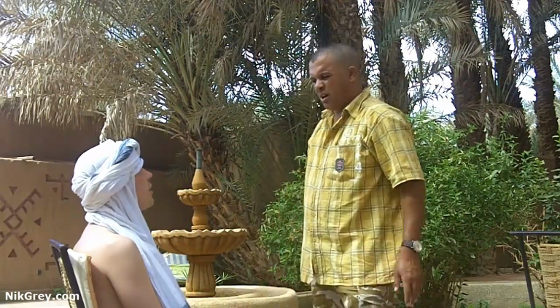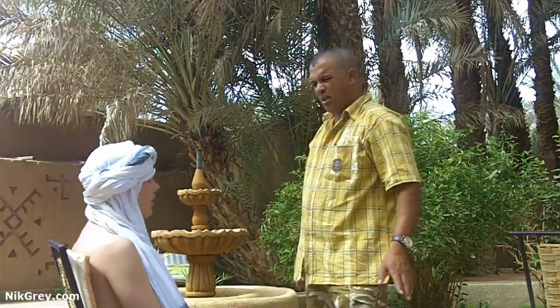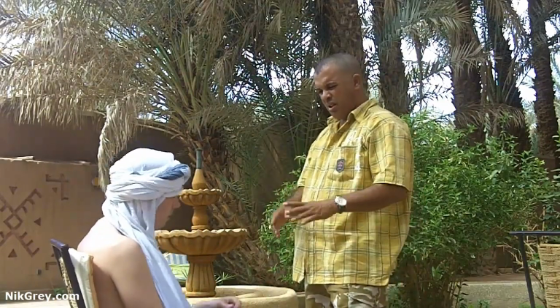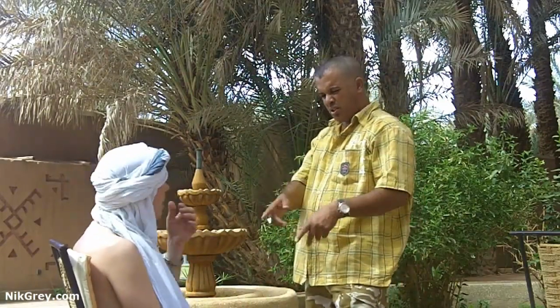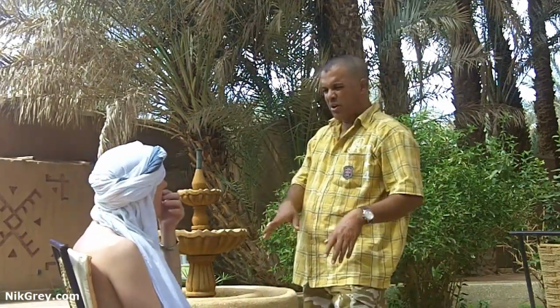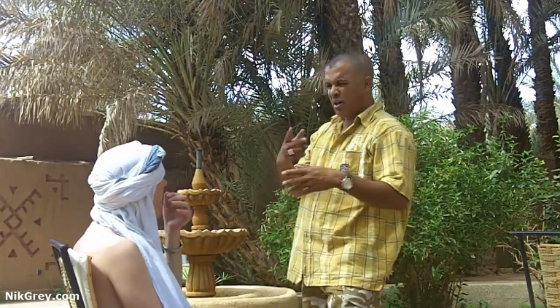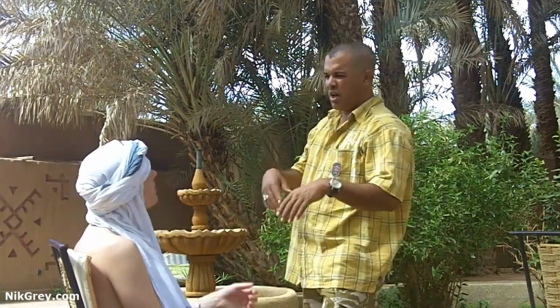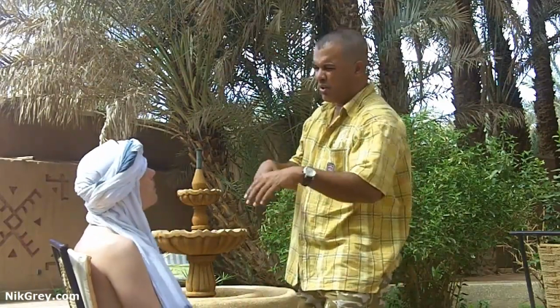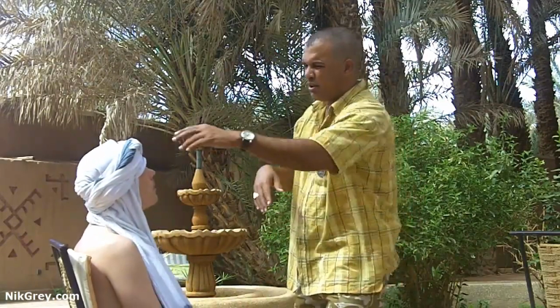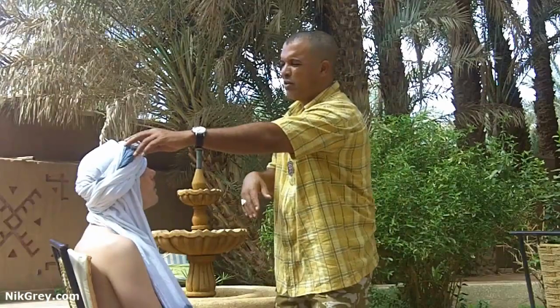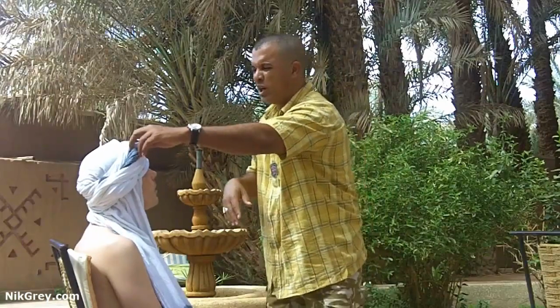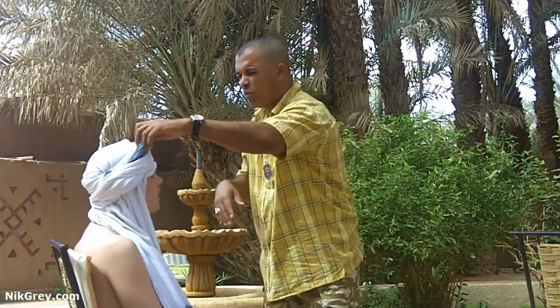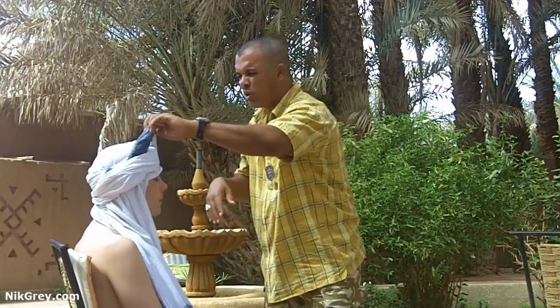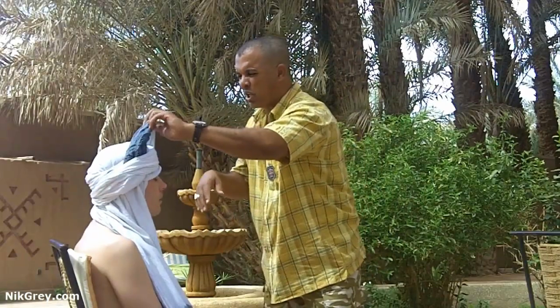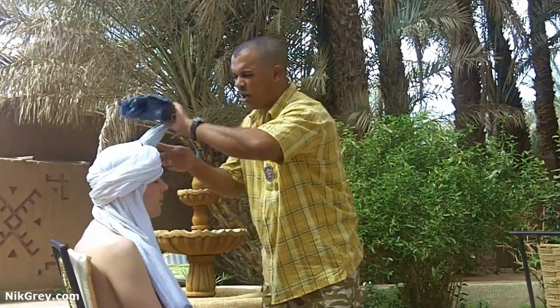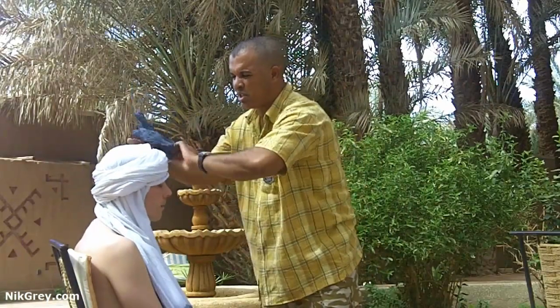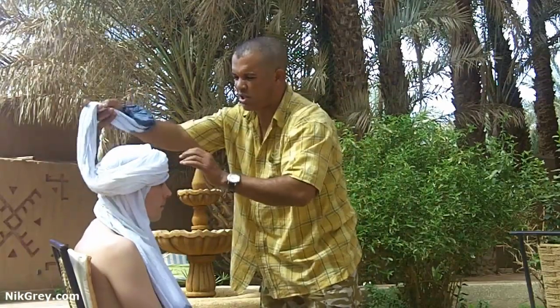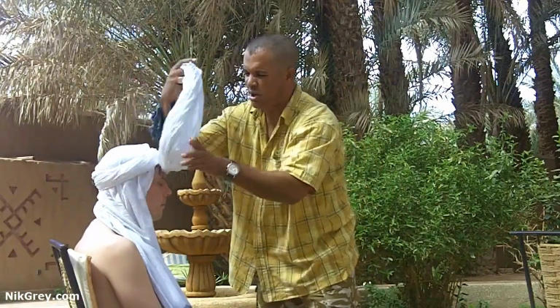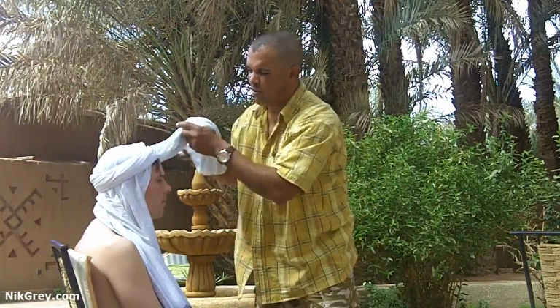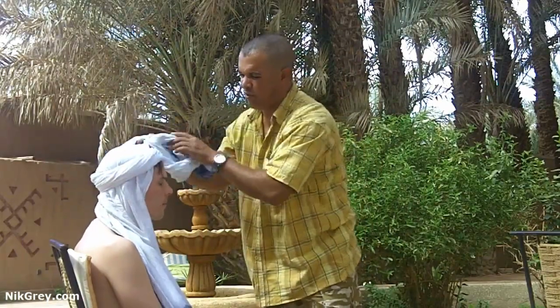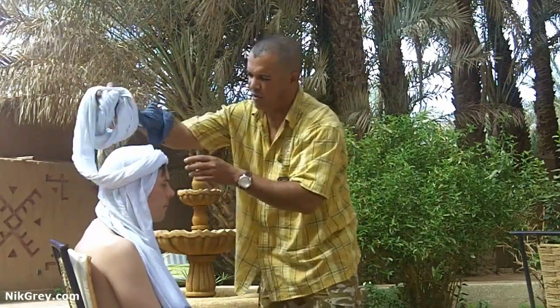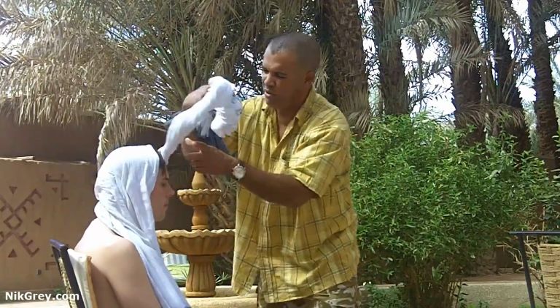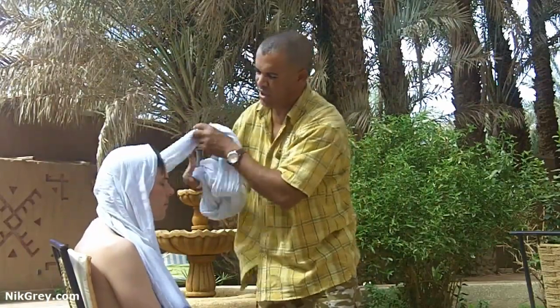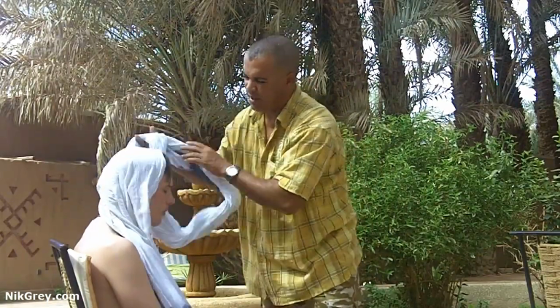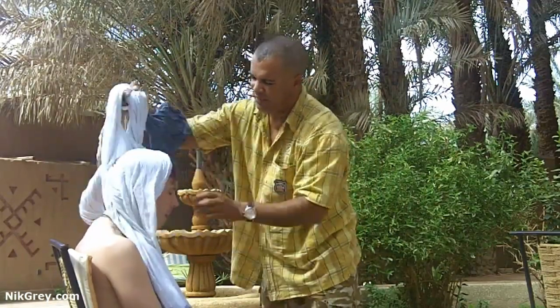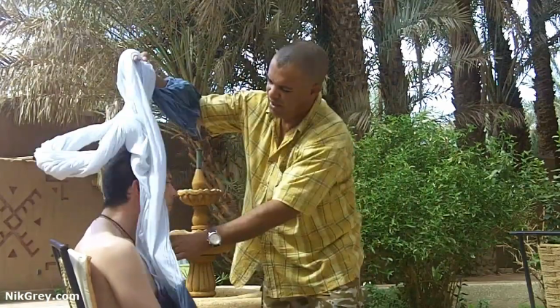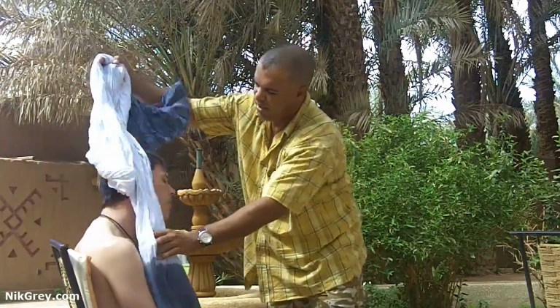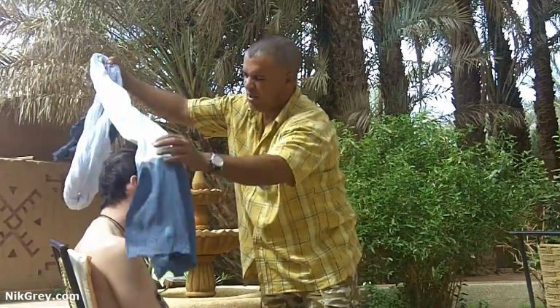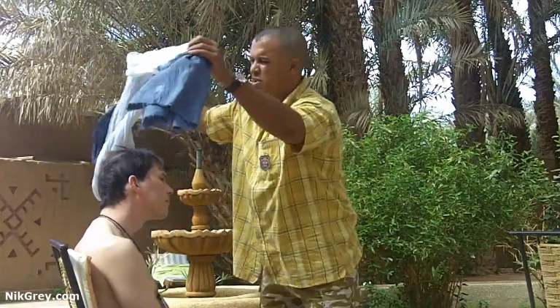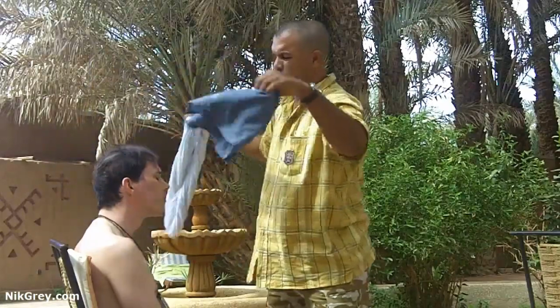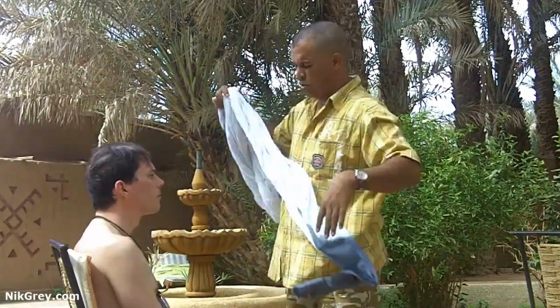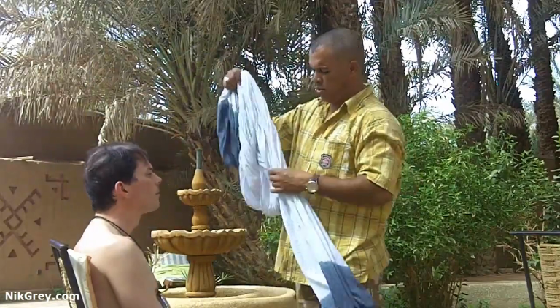If you want to take it off and leave it like this — this is the sandstorm version. When you think you are in a sandstorm, that's what you should do.